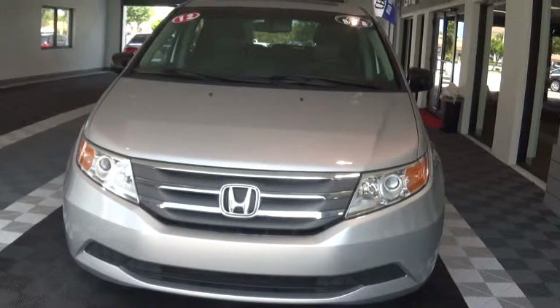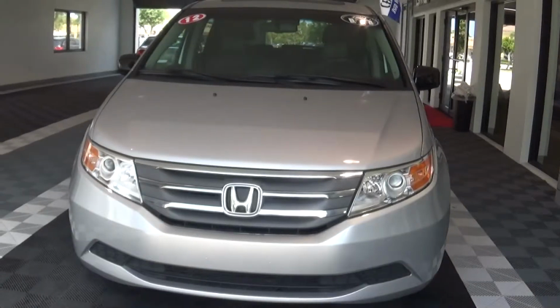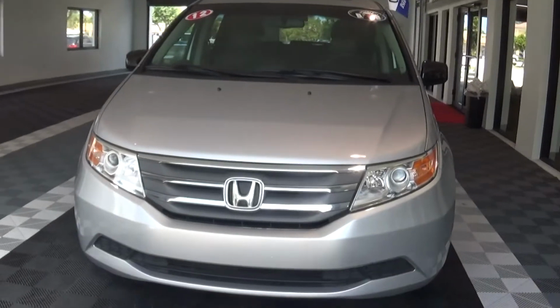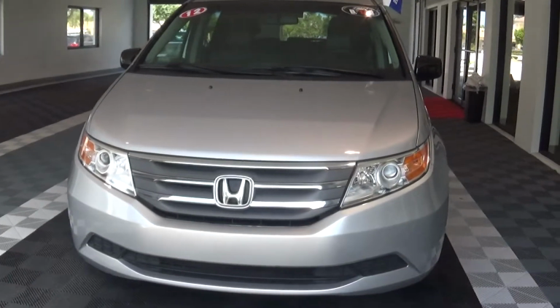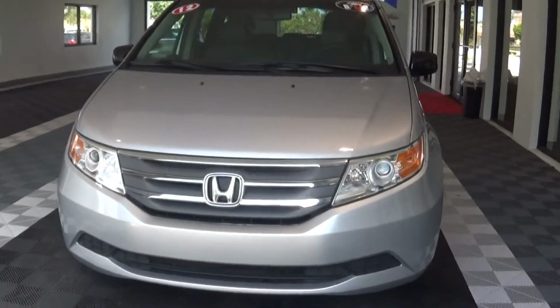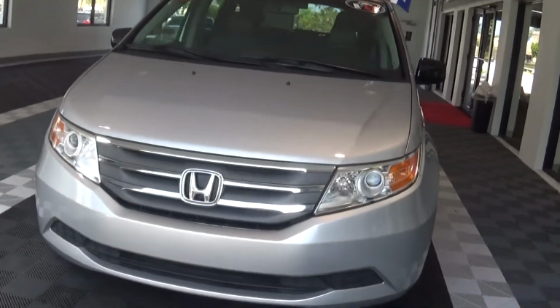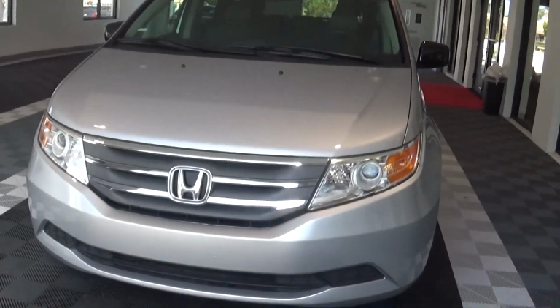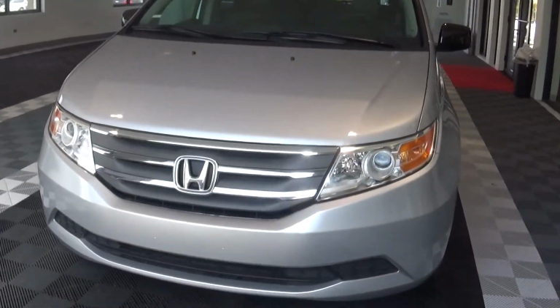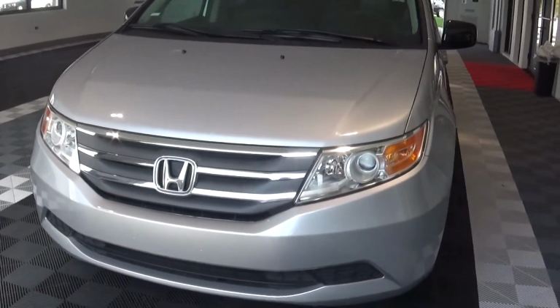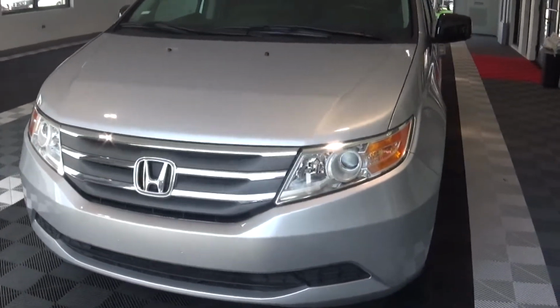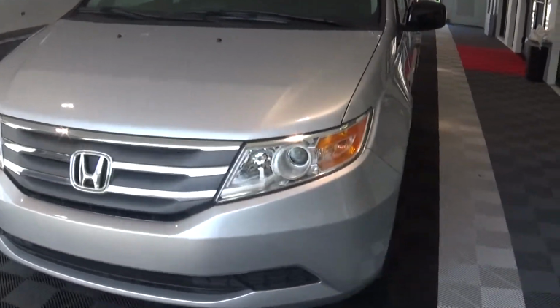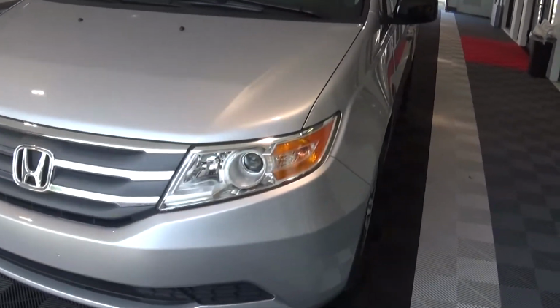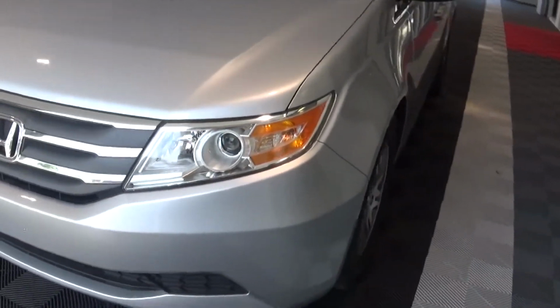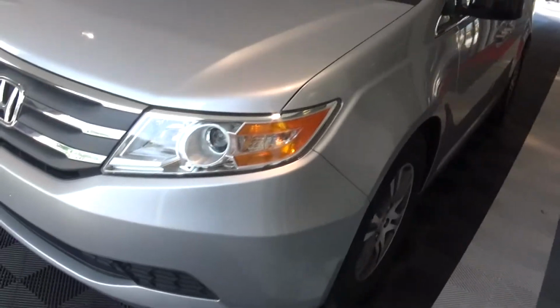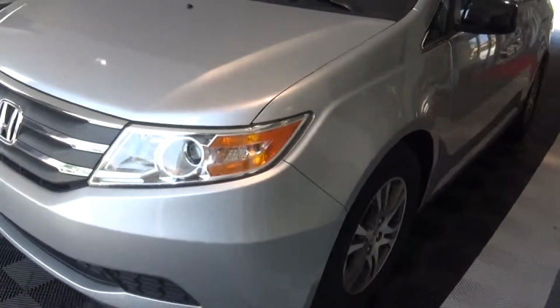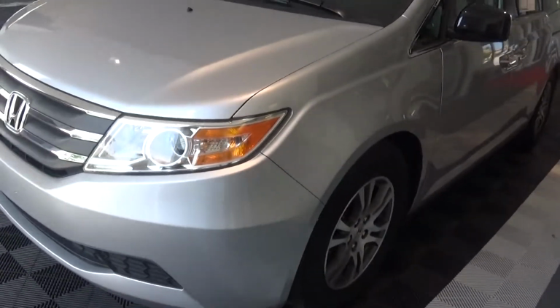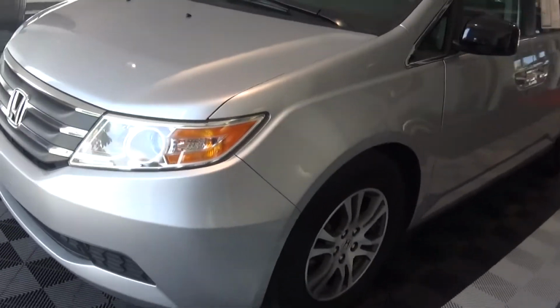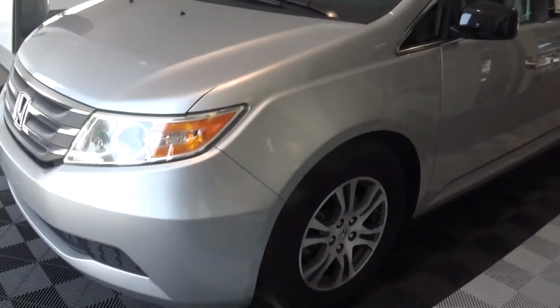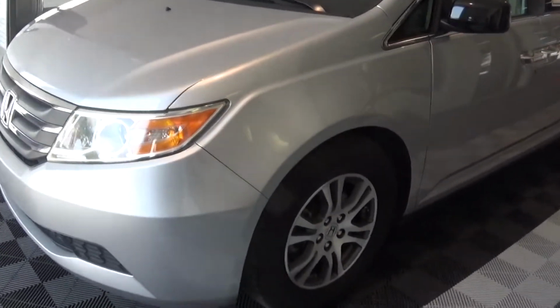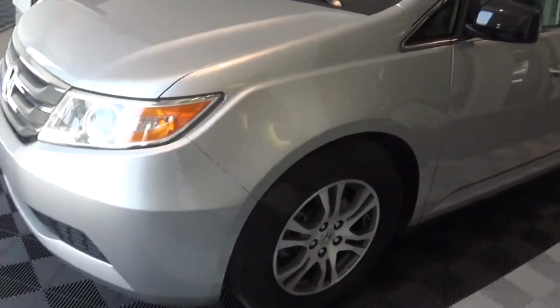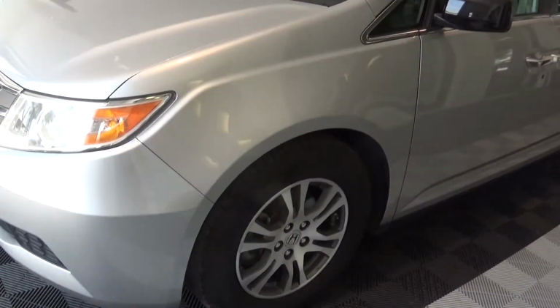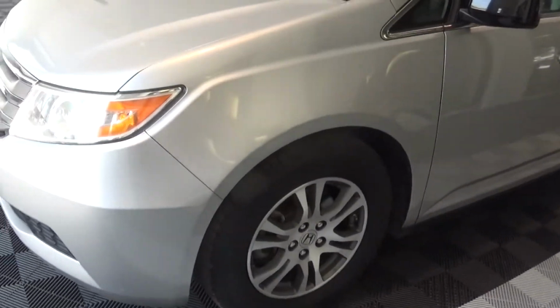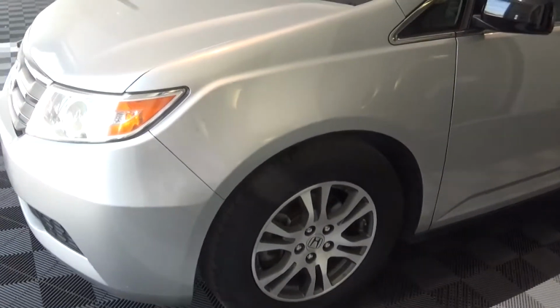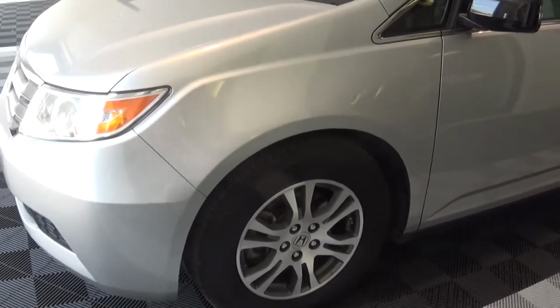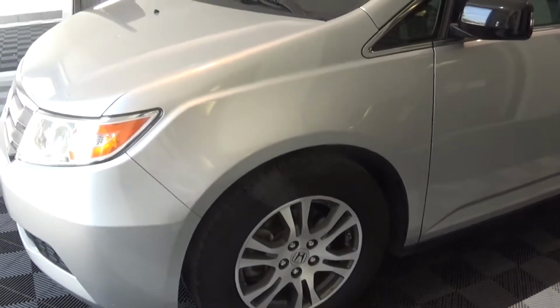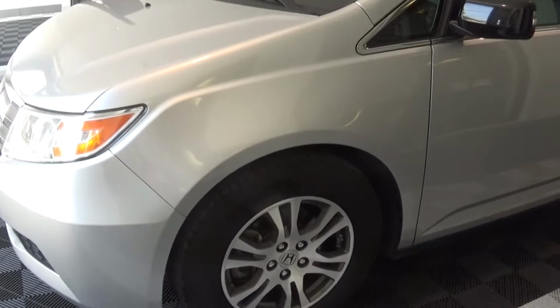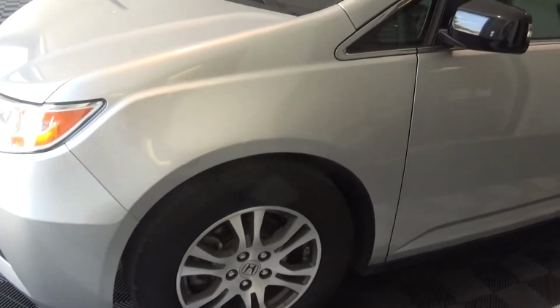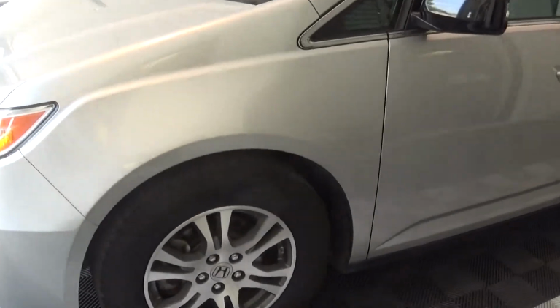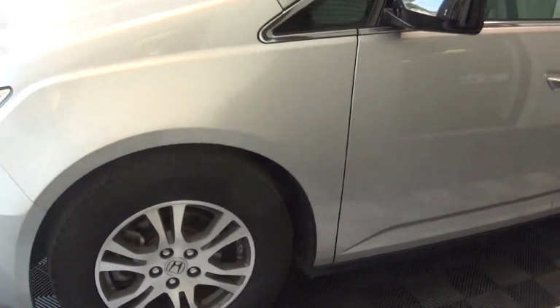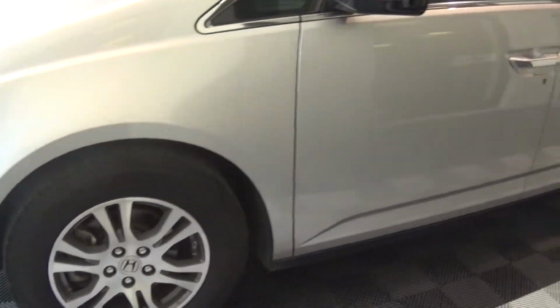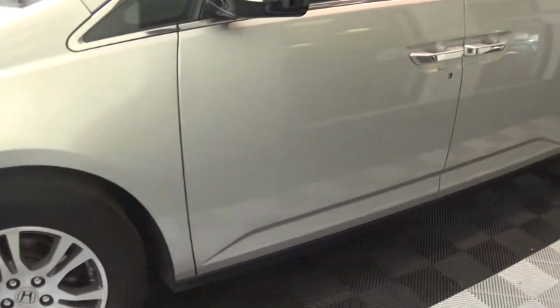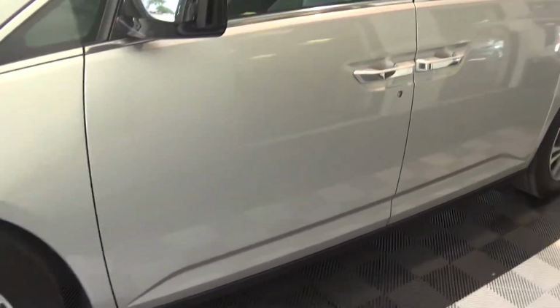Hi Melanie, how you doing? My name is Nick. I brought the vehicle inside. The sun is shining very brightly today and I couldn't take pictures outside, so I brought it into our service drive. This is that beautiful 2012 Honda Odyssey you asked about.